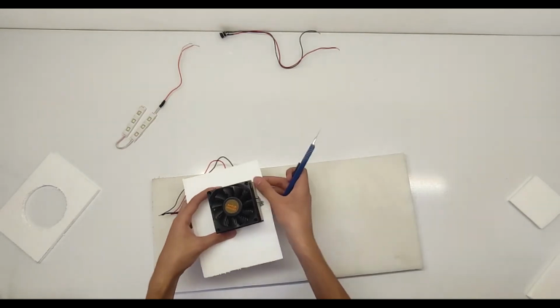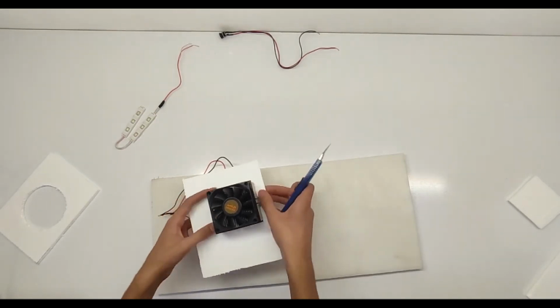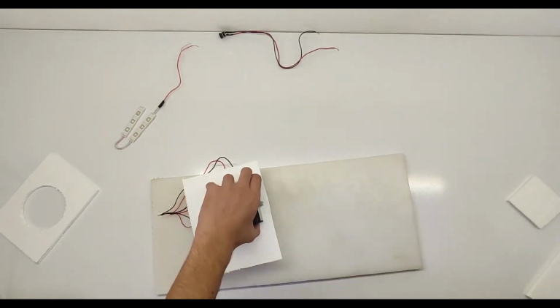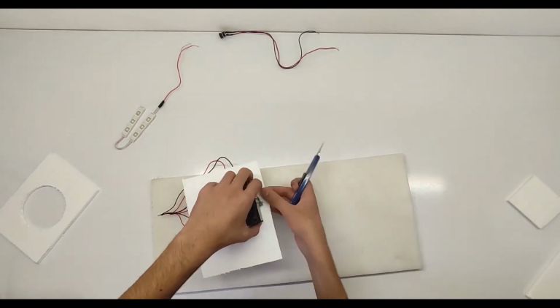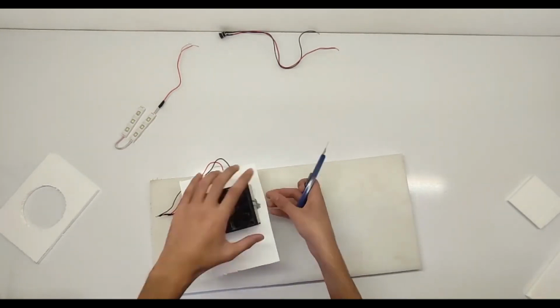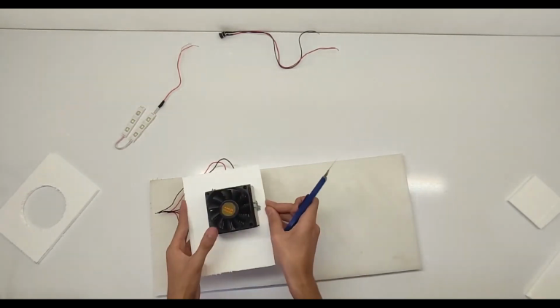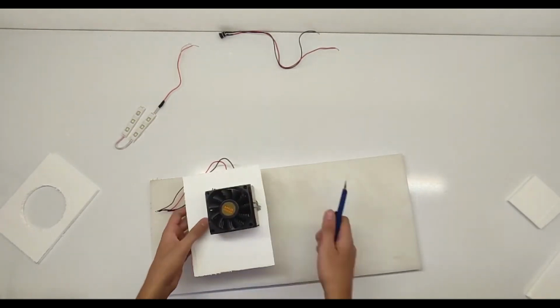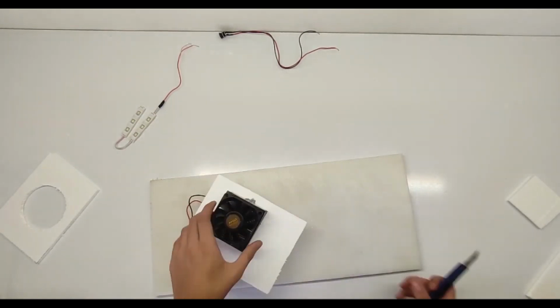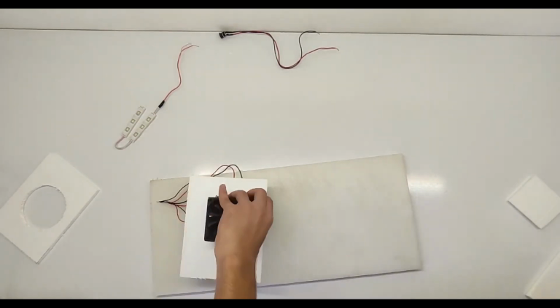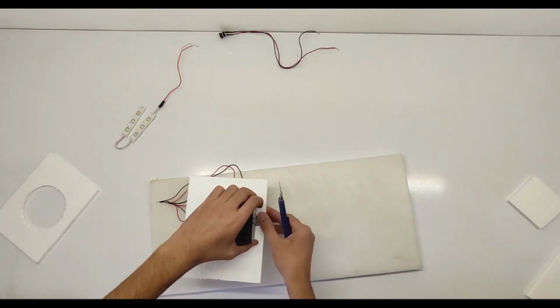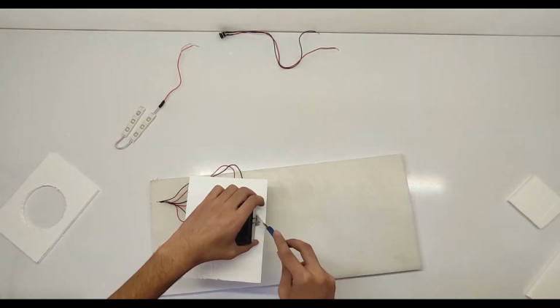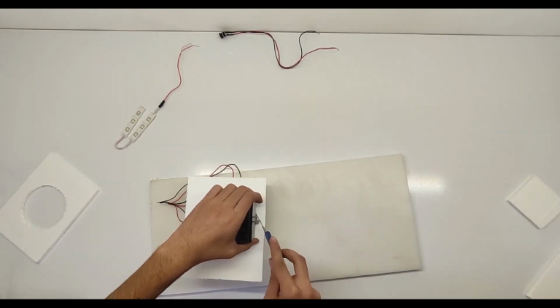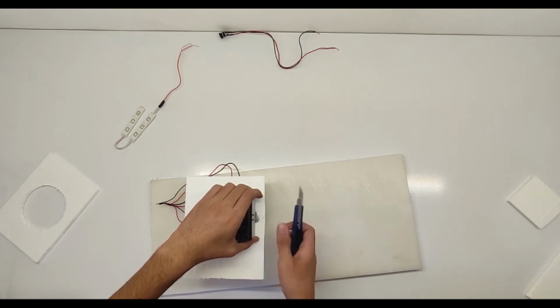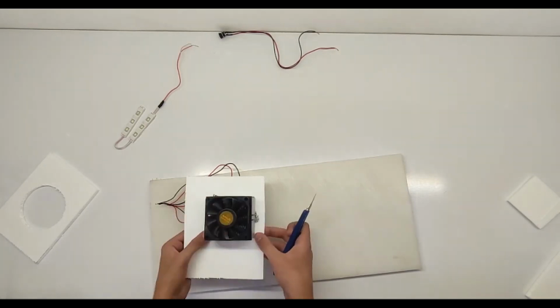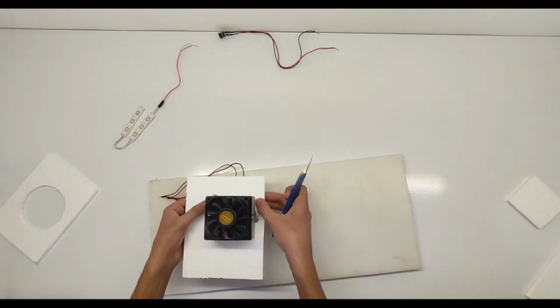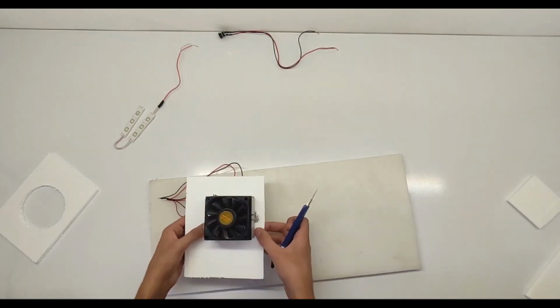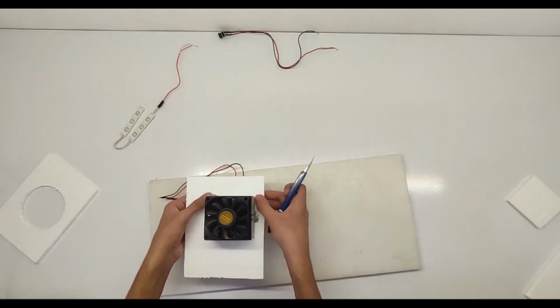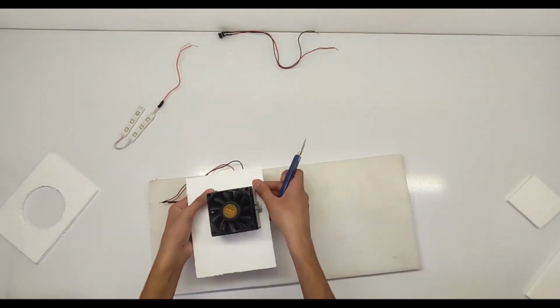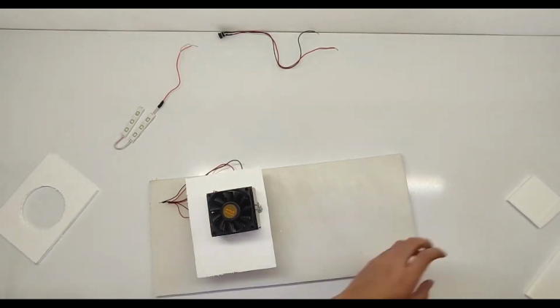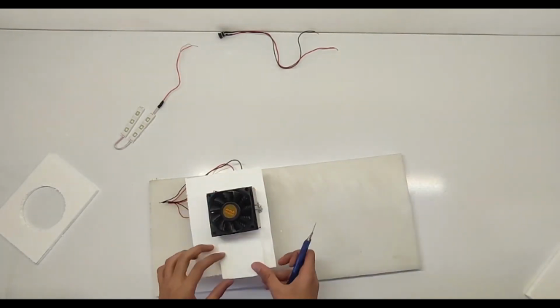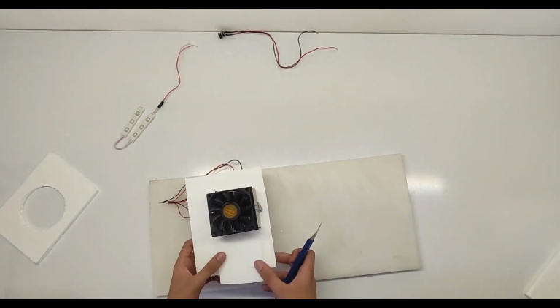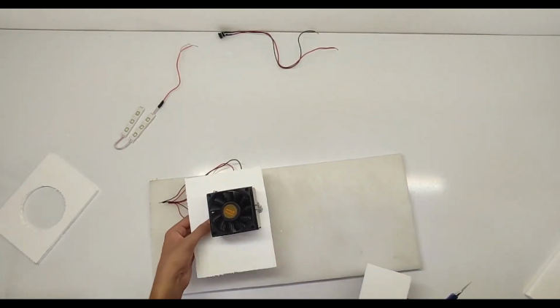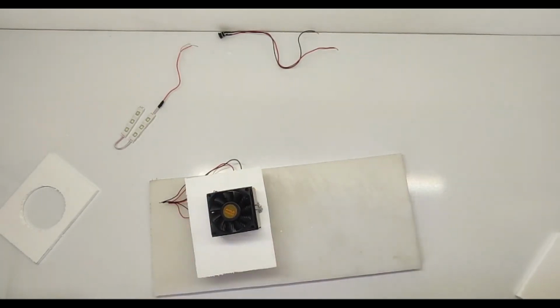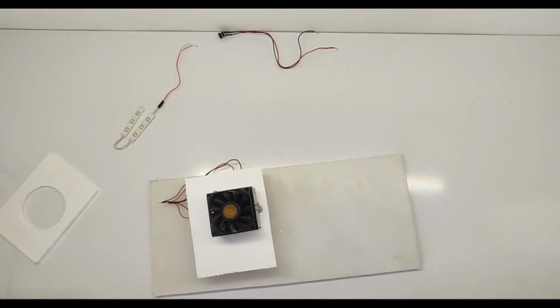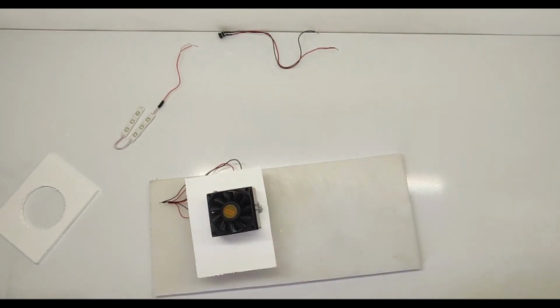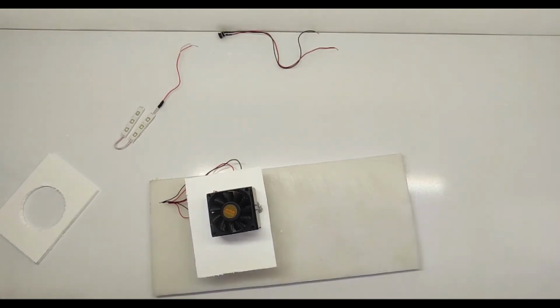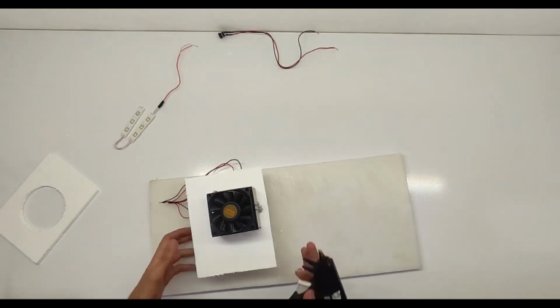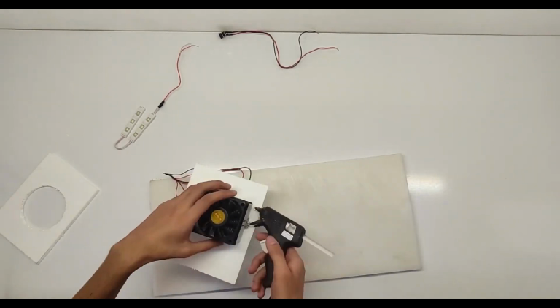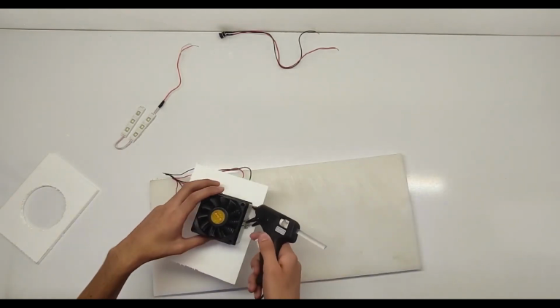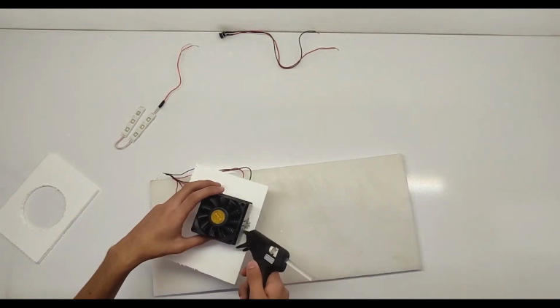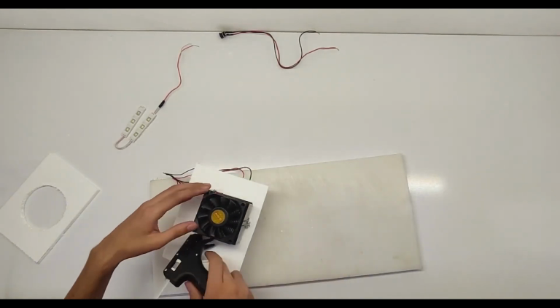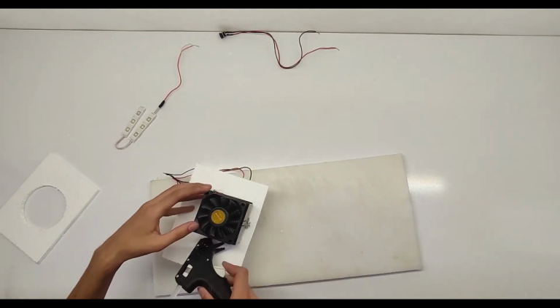Congratulations, you've successfully built your own mini fridge! Now enjoy using it to keep beverages cool, store snacks, or showcase your DIY engineering skills.